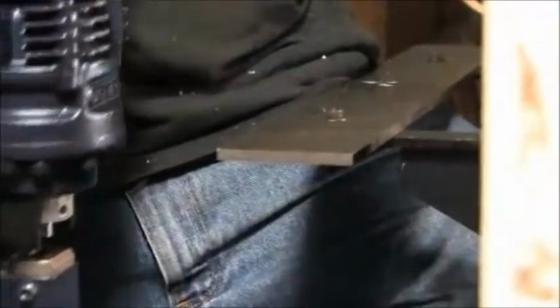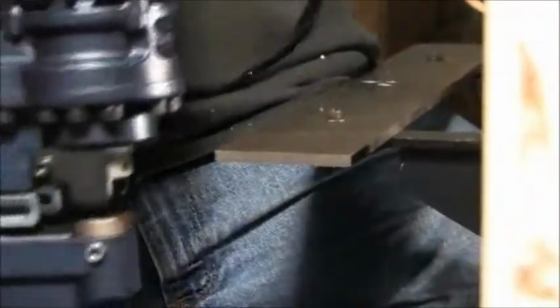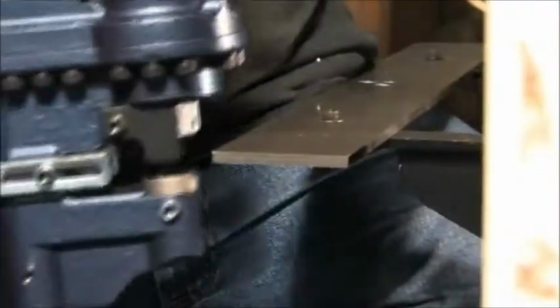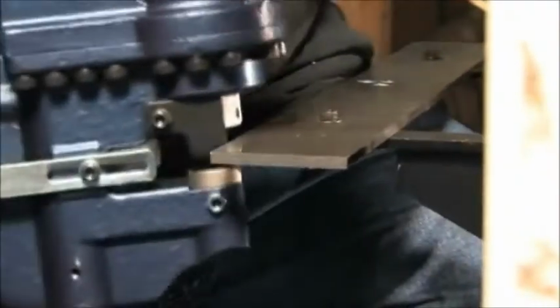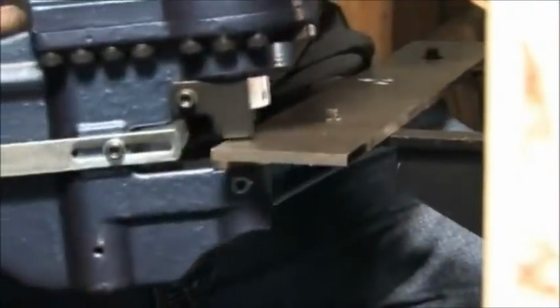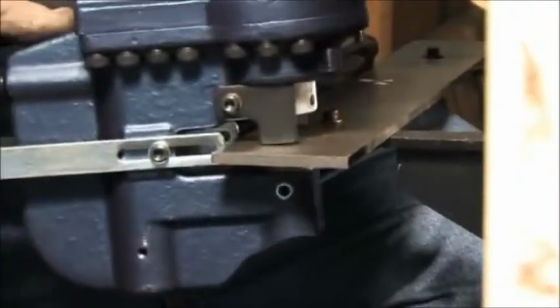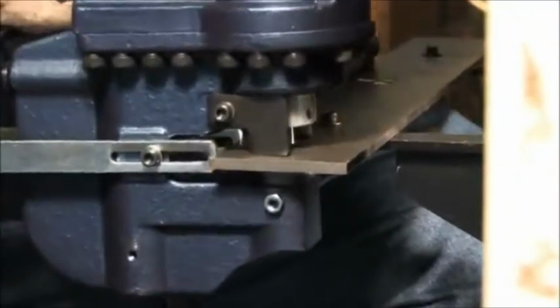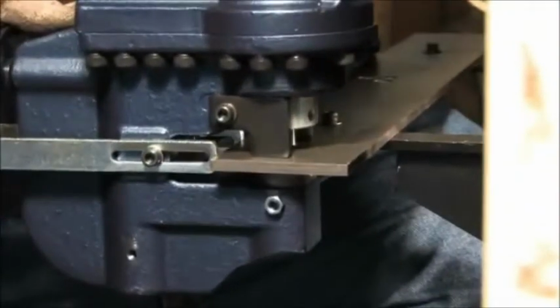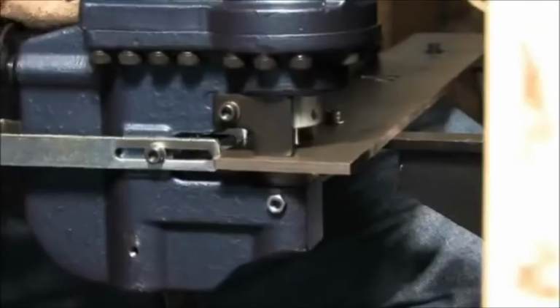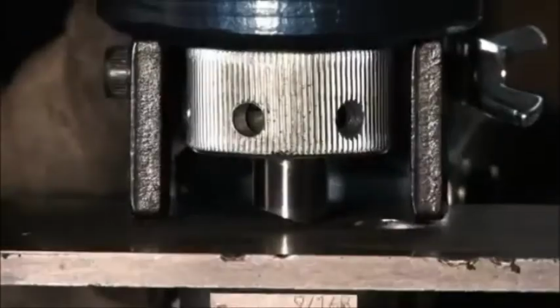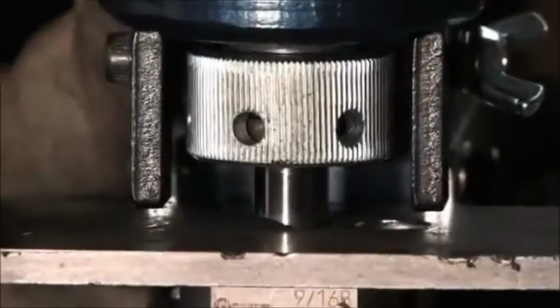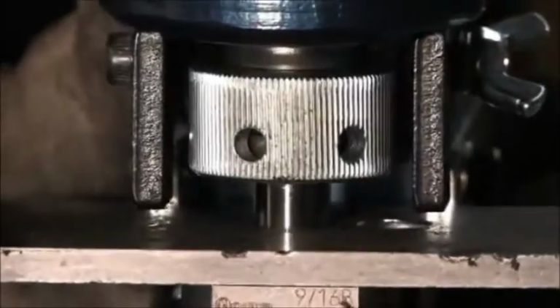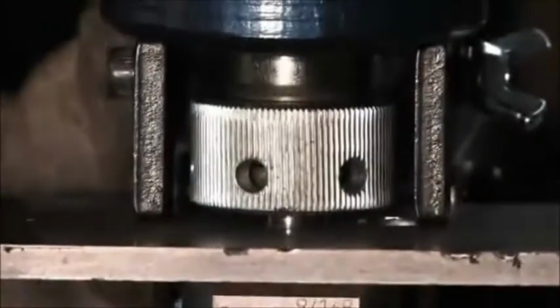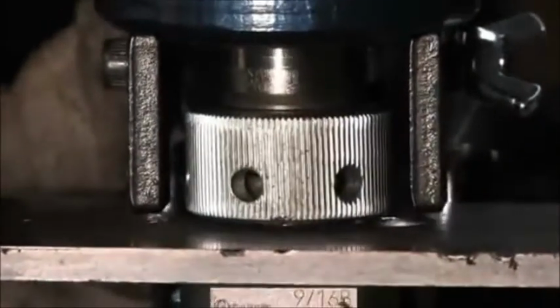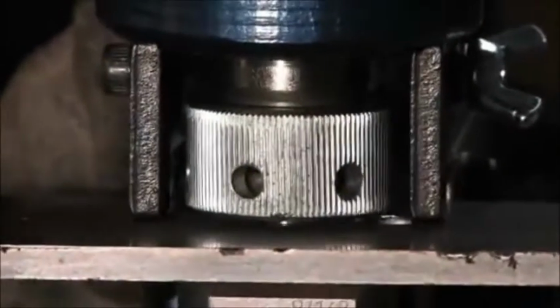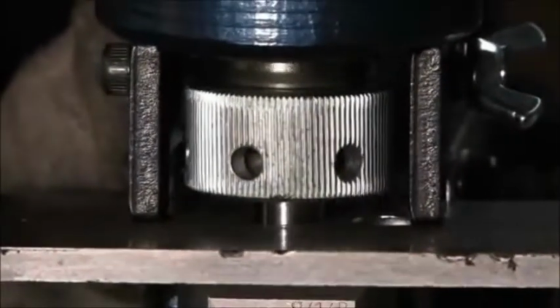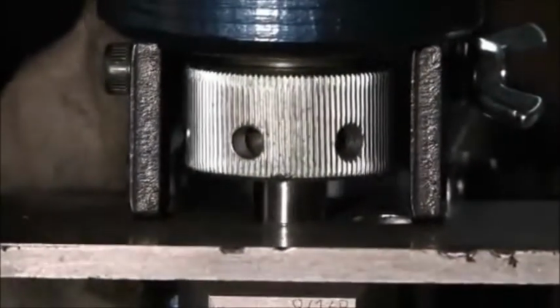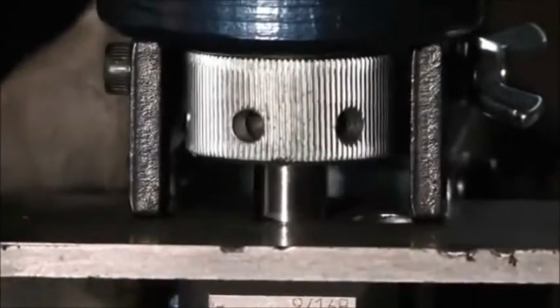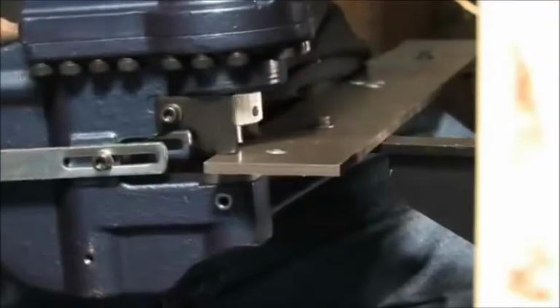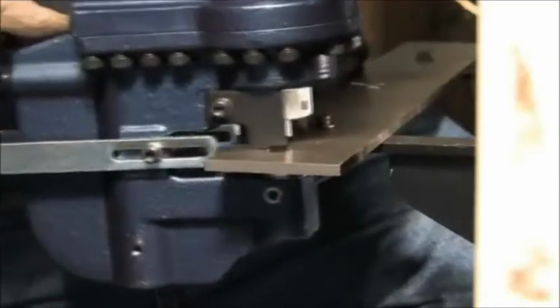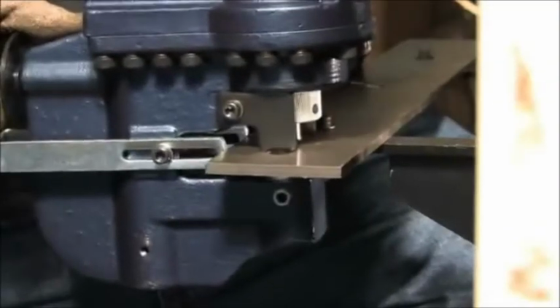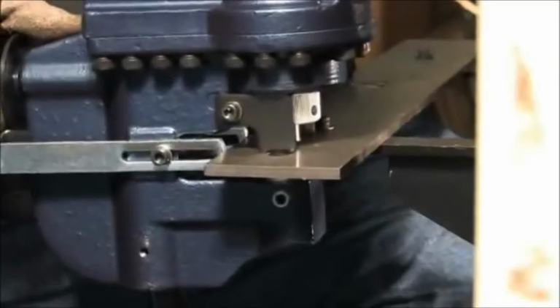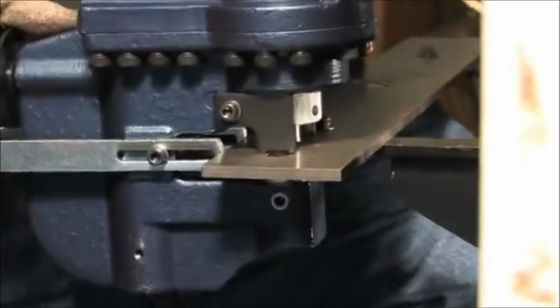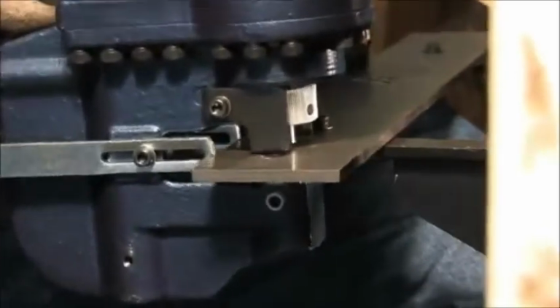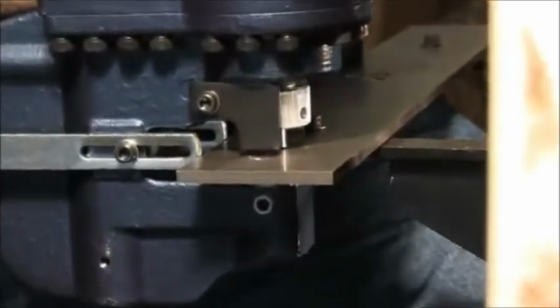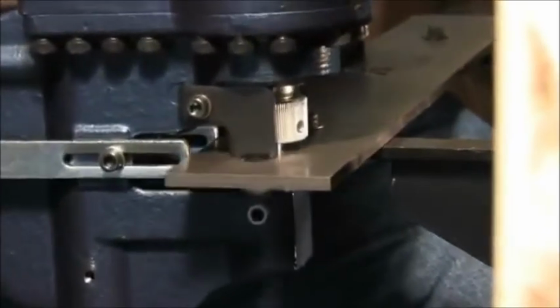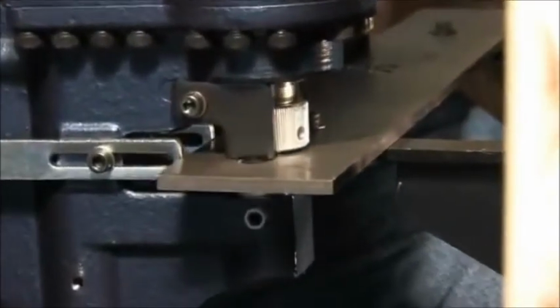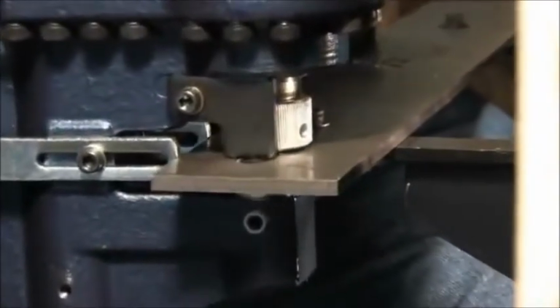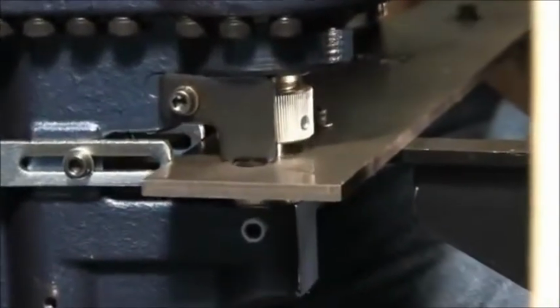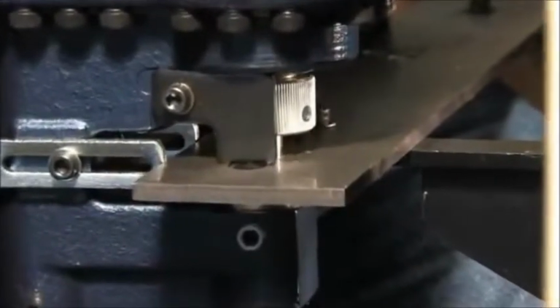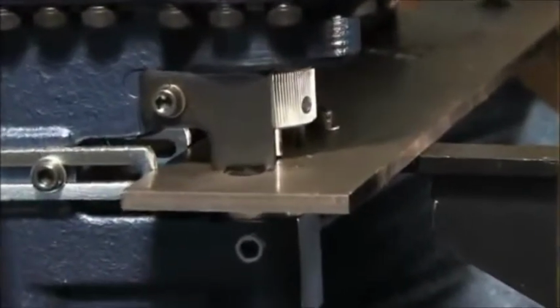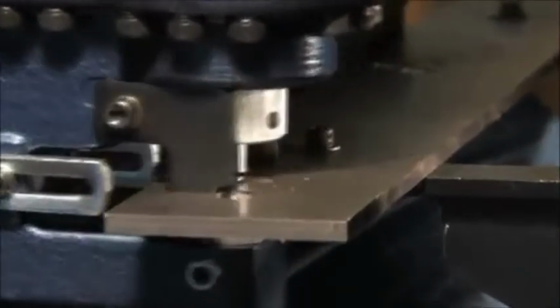Line up your punch. Squeeze and hold the on-off trigger. Once the punch has exited the material, release the trigger and the punch will automatically return to the starting position.